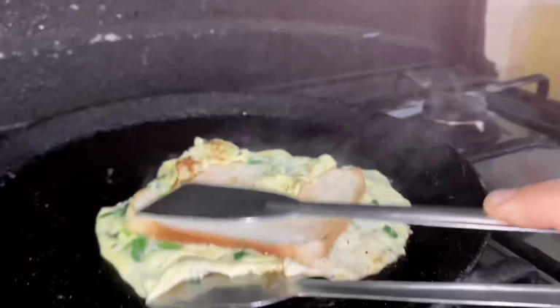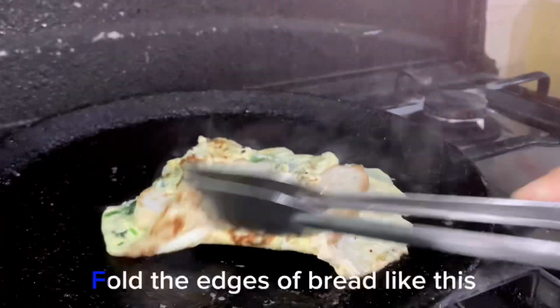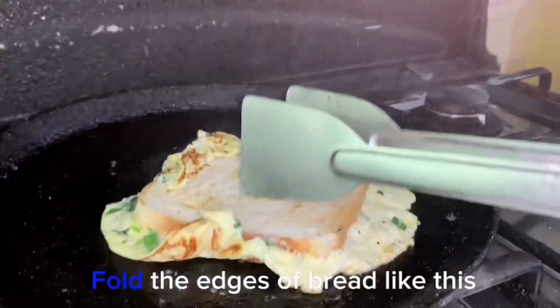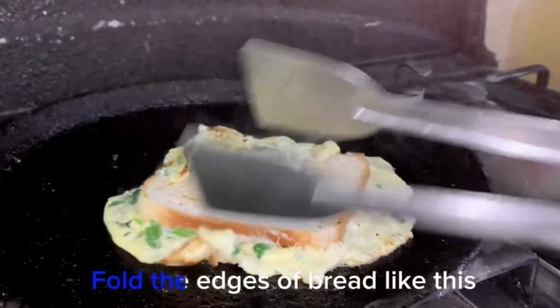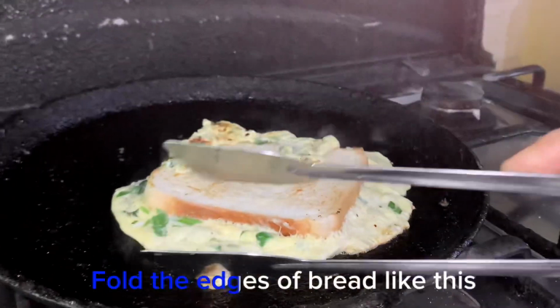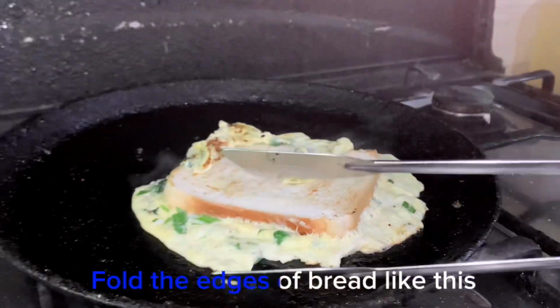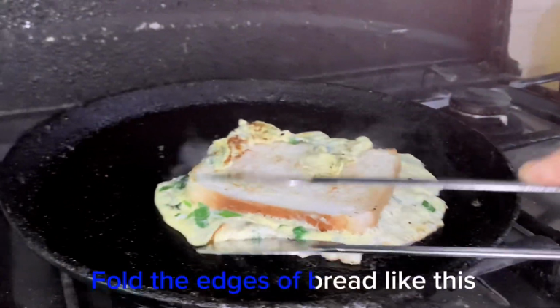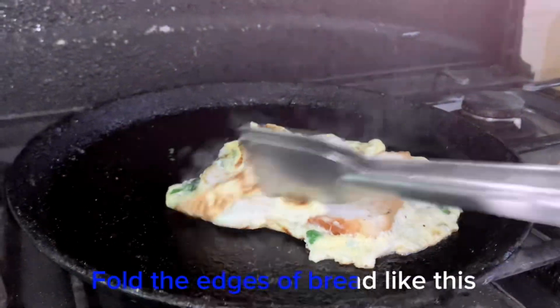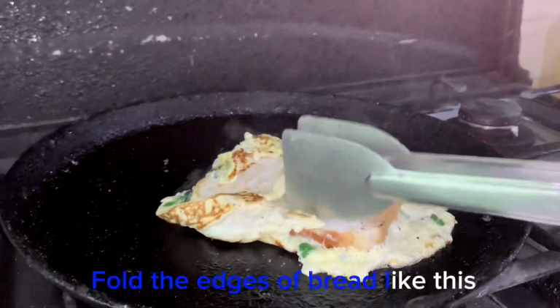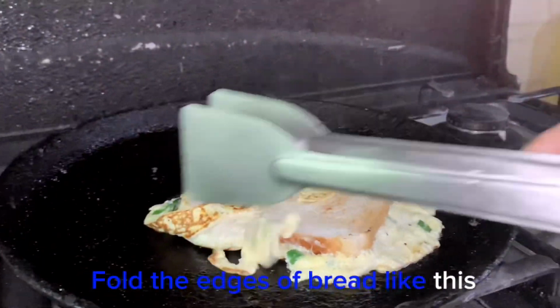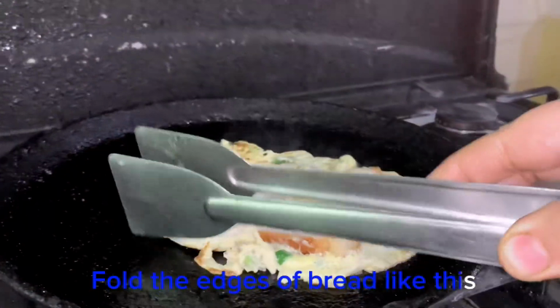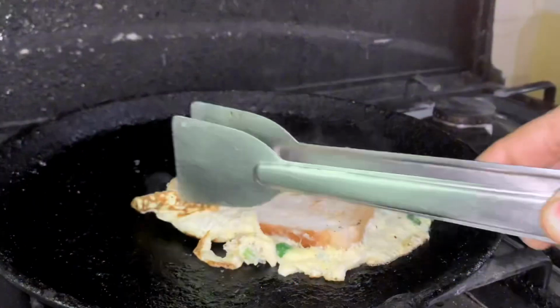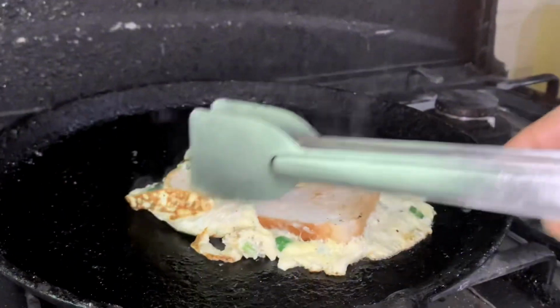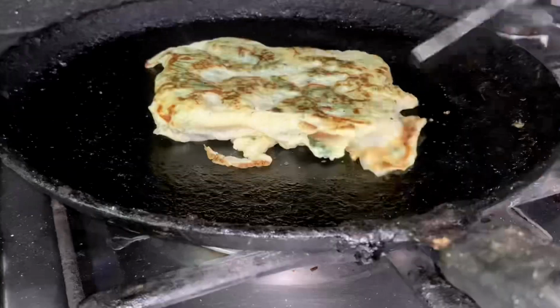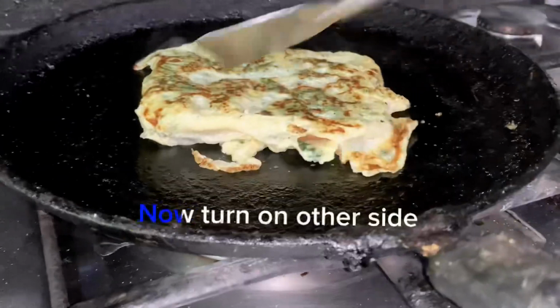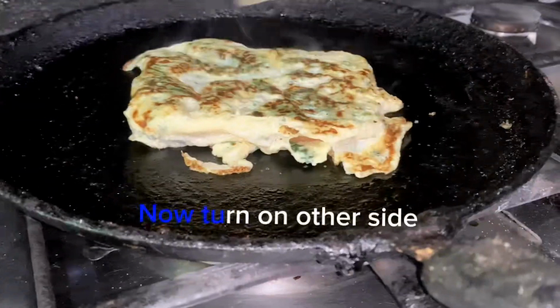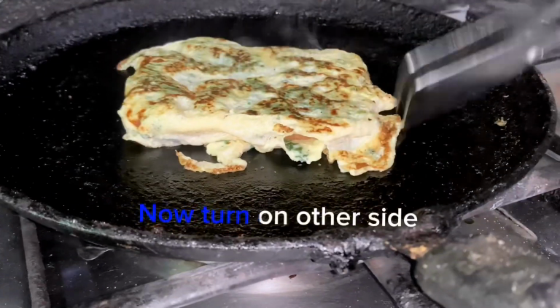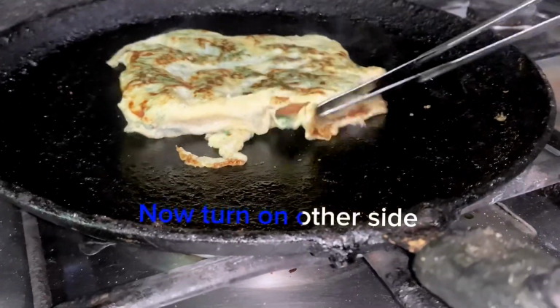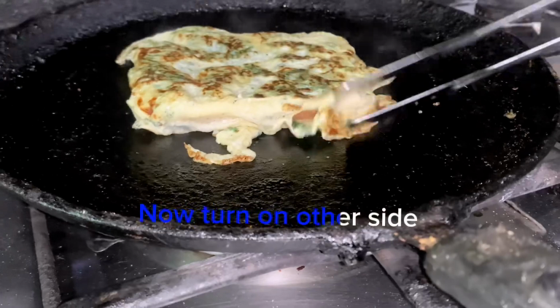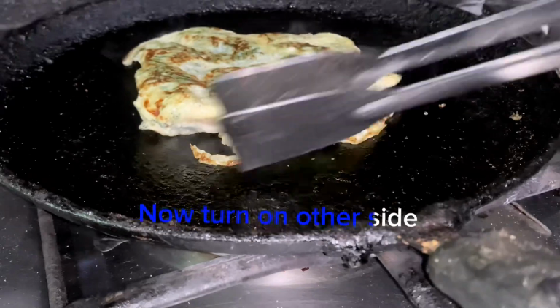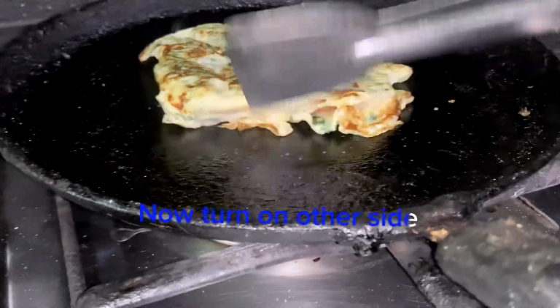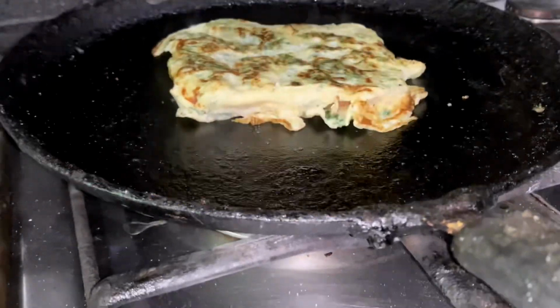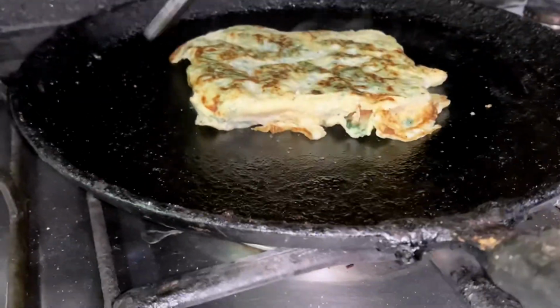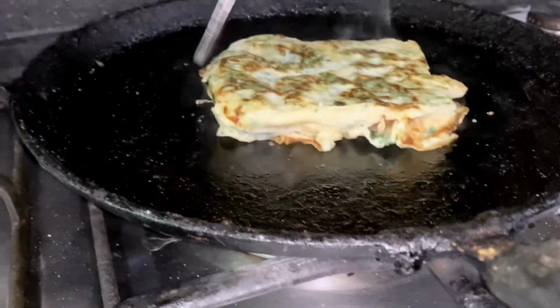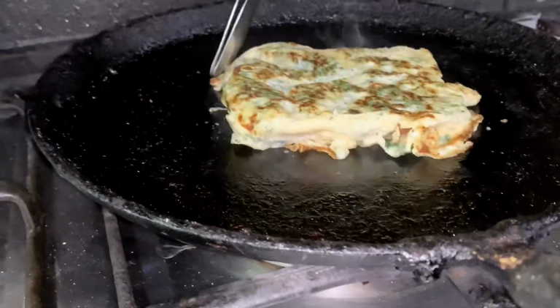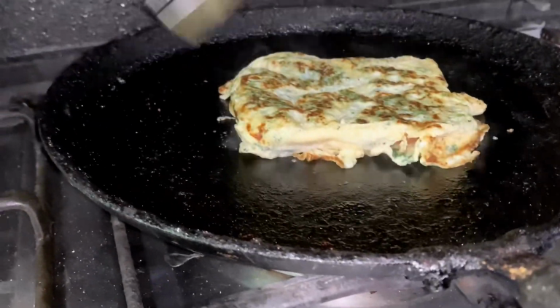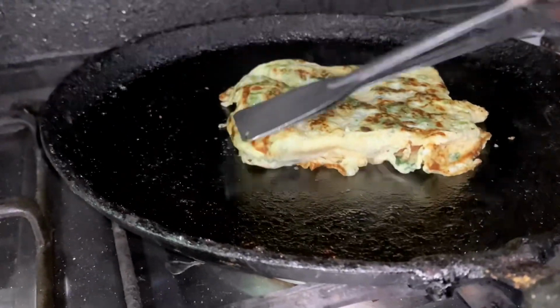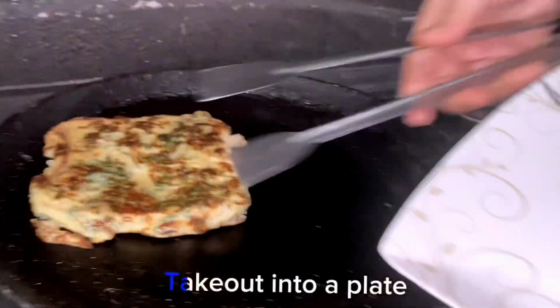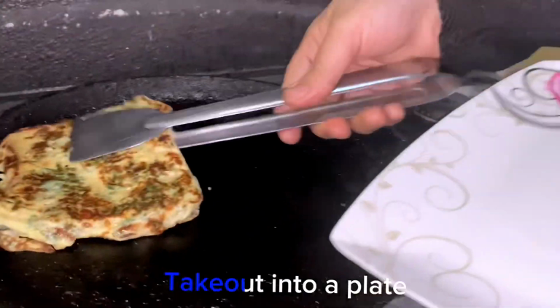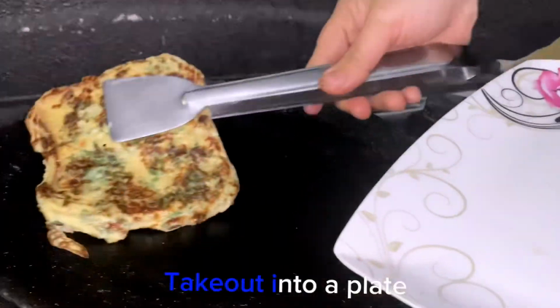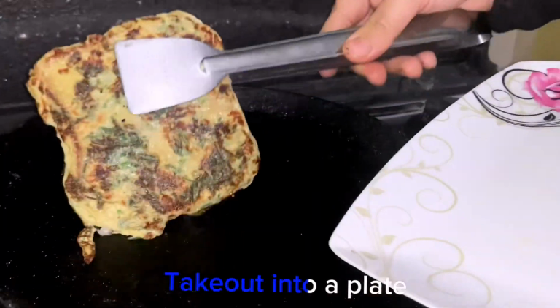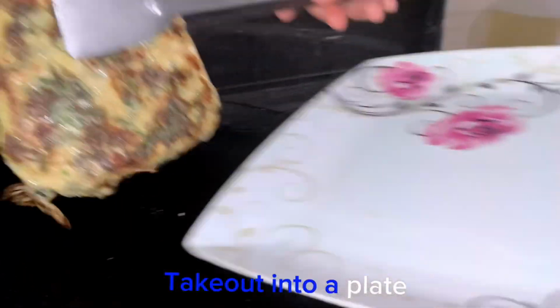Fold the edges of the bread like this. Now turn to the other side. Take out onto a plate.